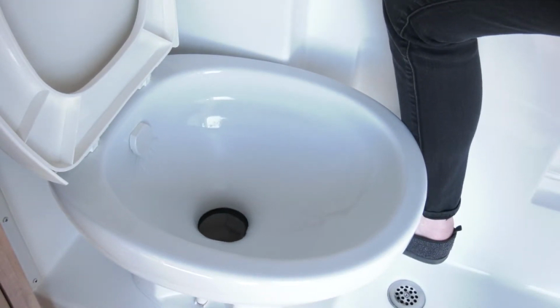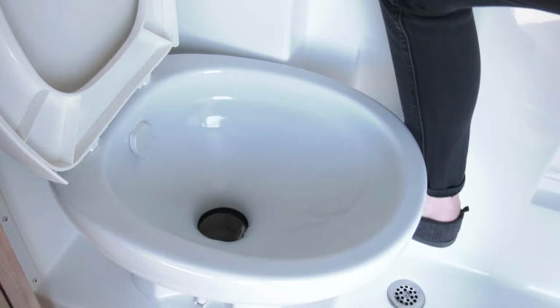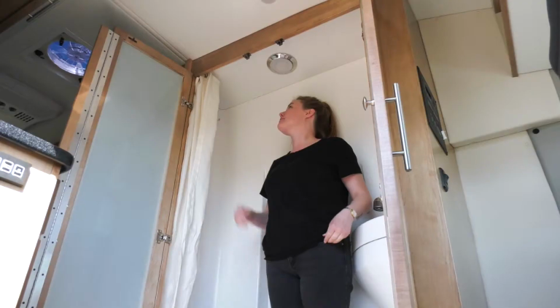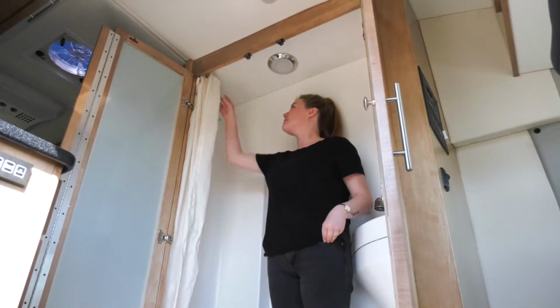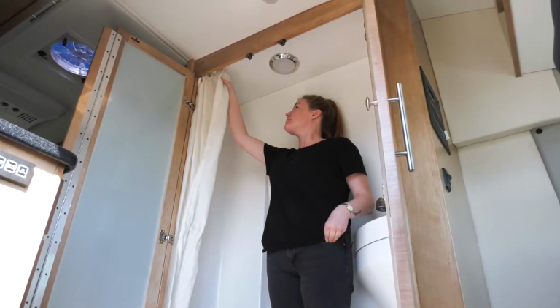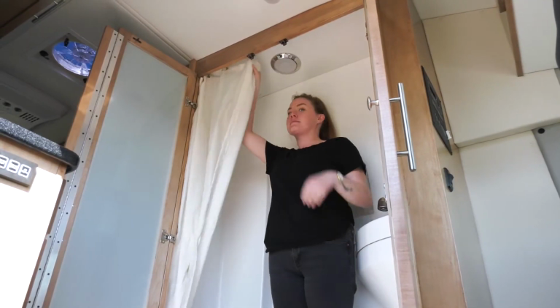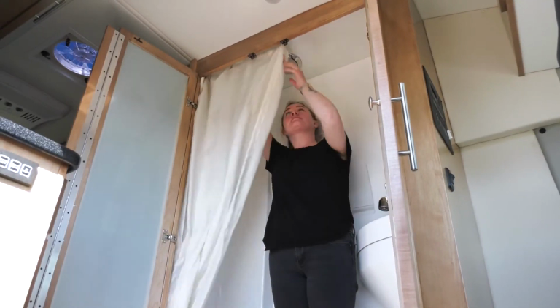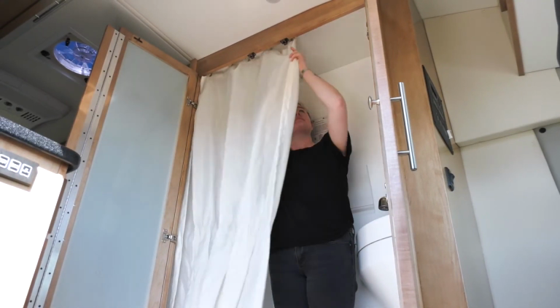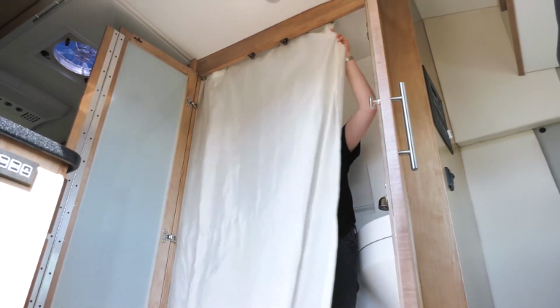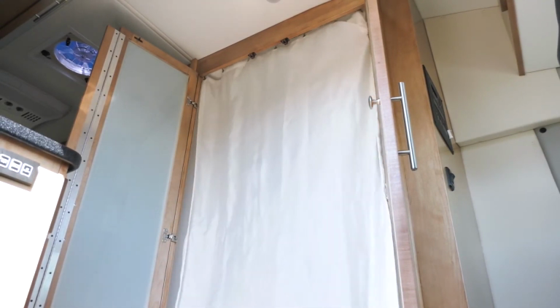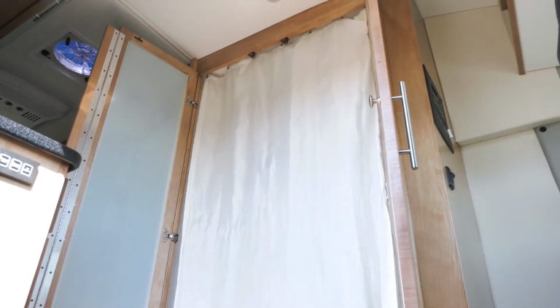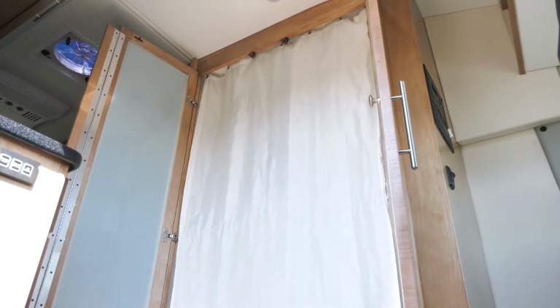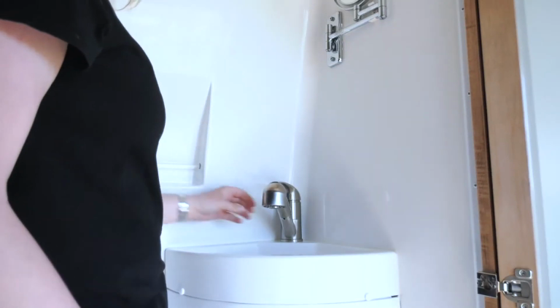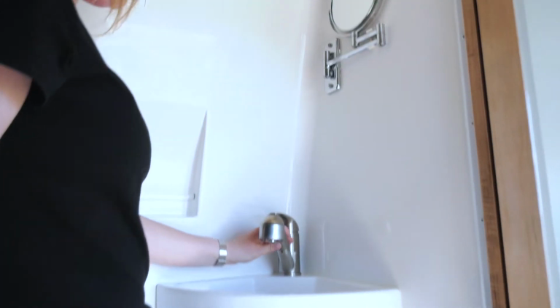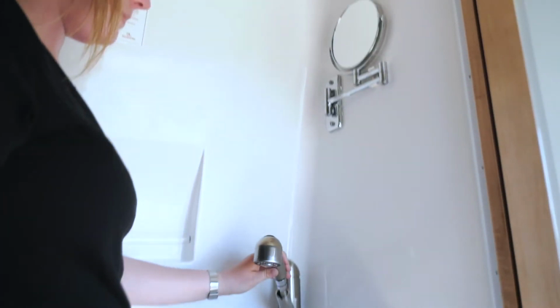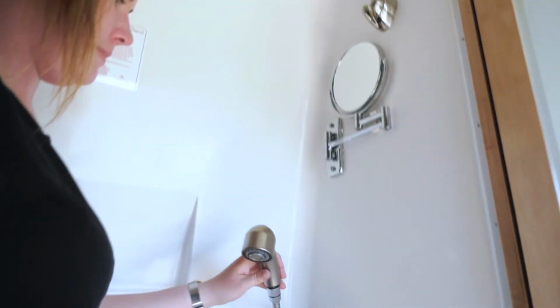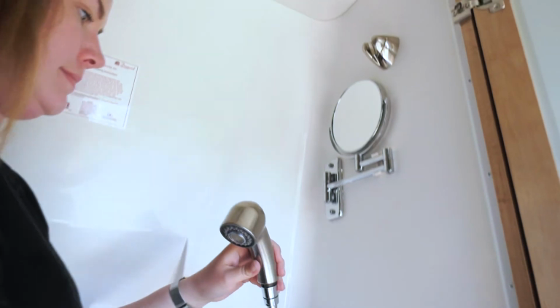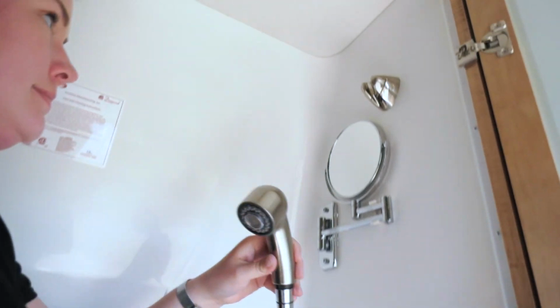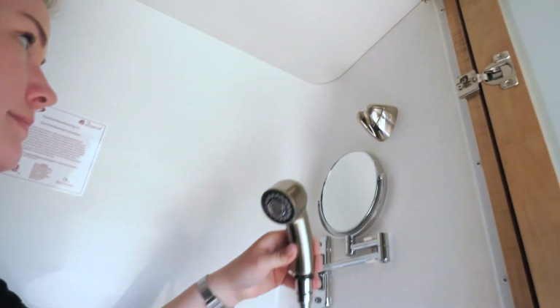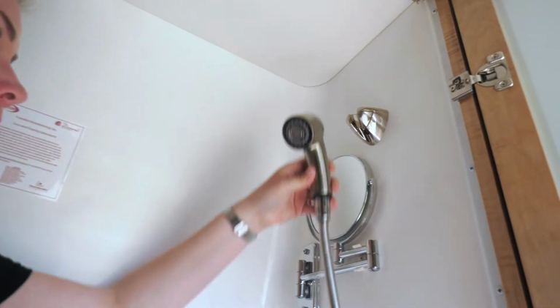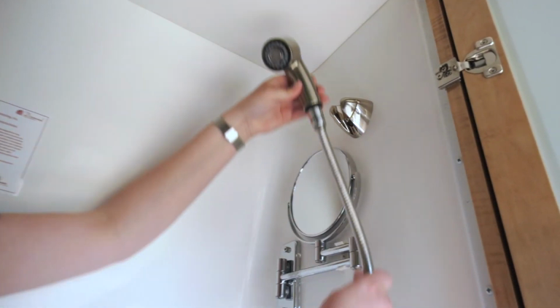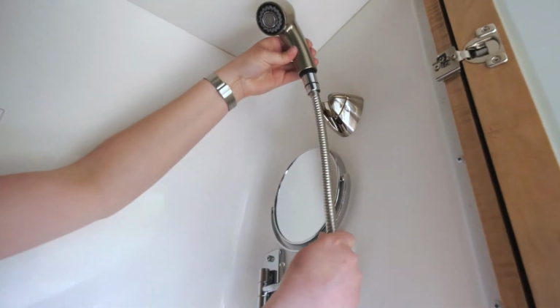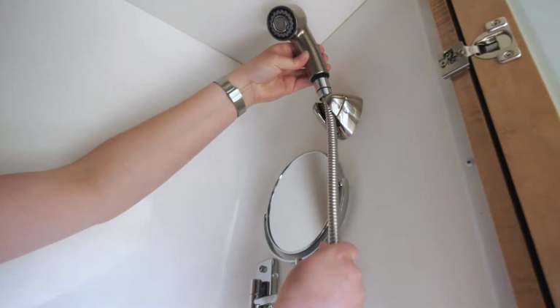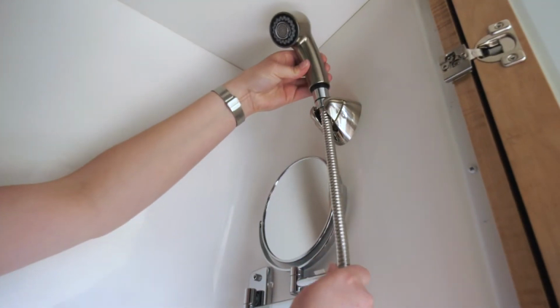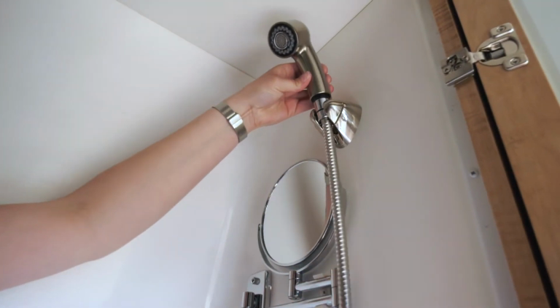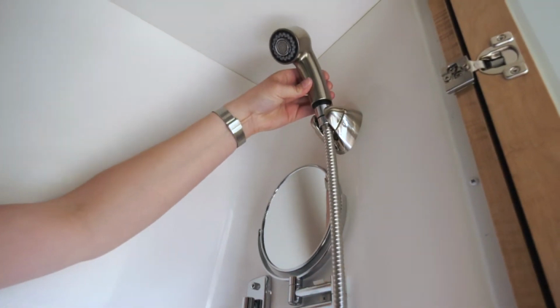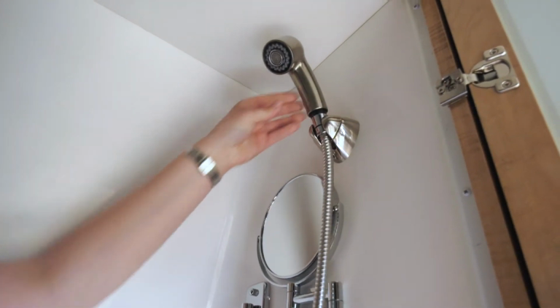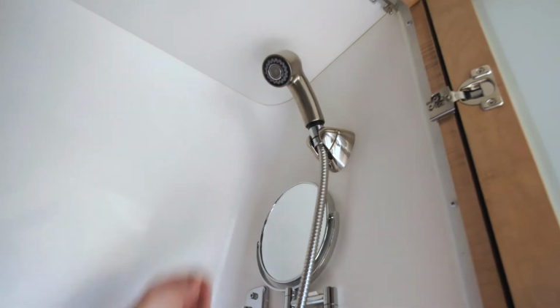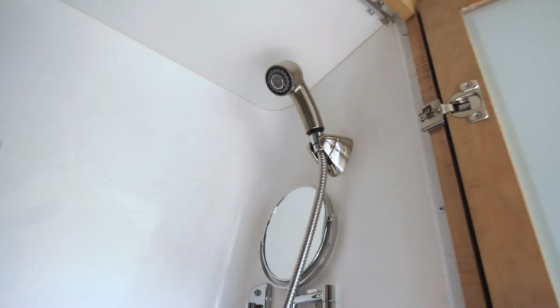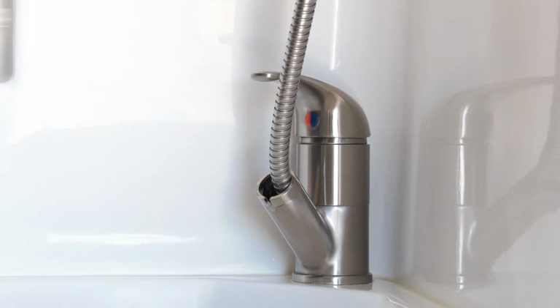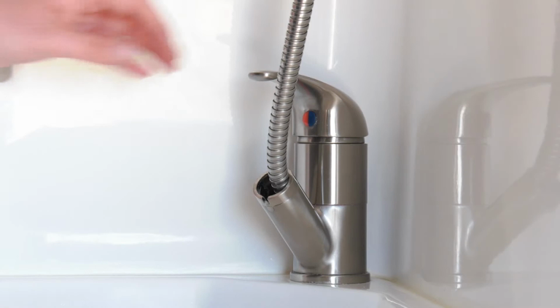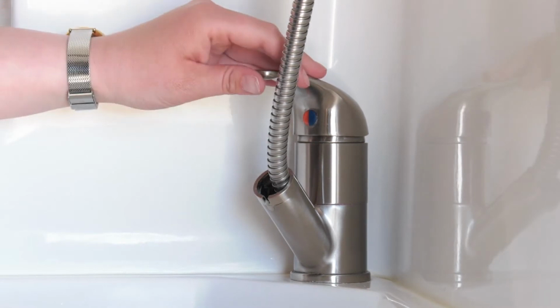To use the shower, slide the shower curtain along its track to enclose the shower space. Take the faucet out from the wash basin and place it in the holder on the wall so it now functions as the shower.